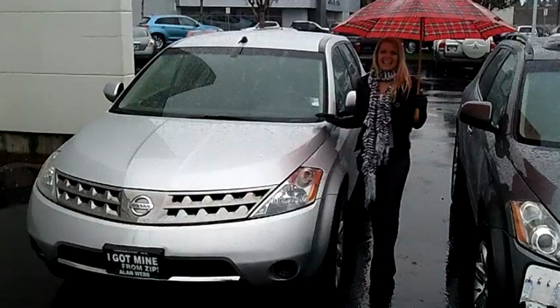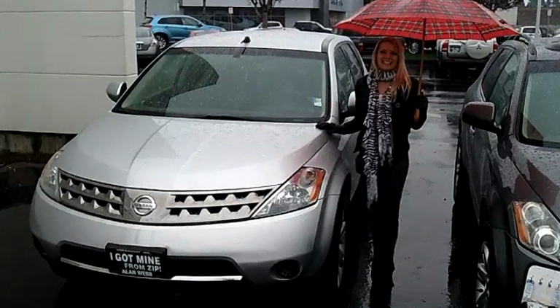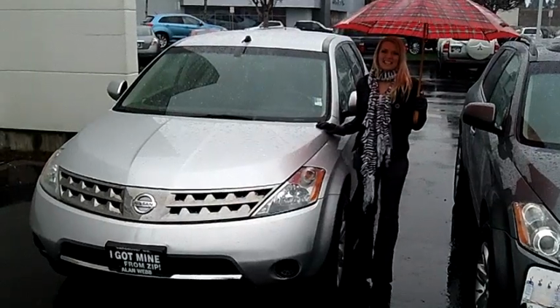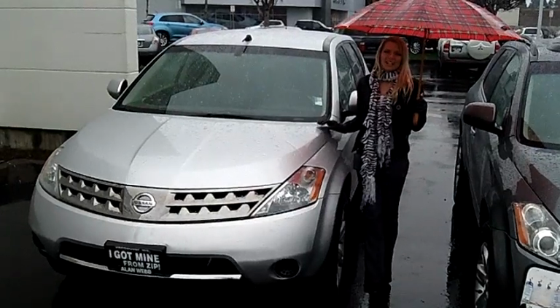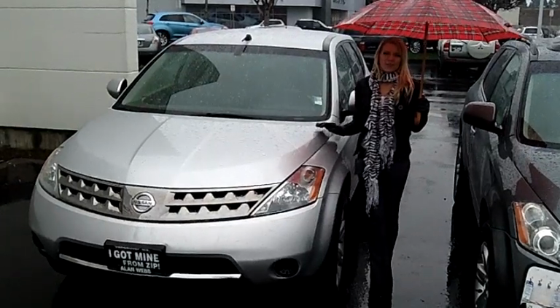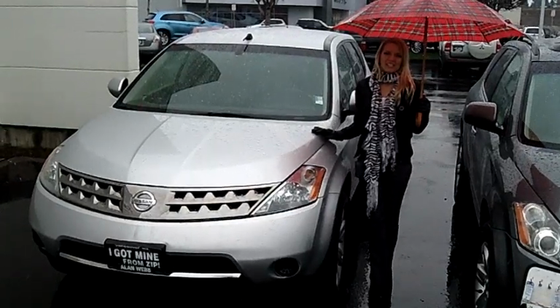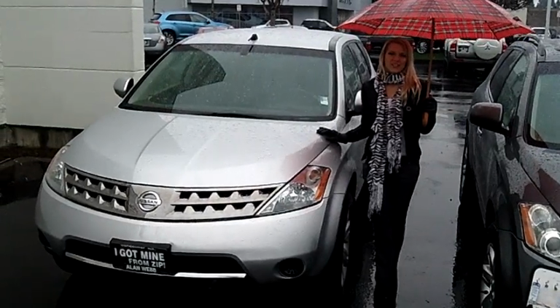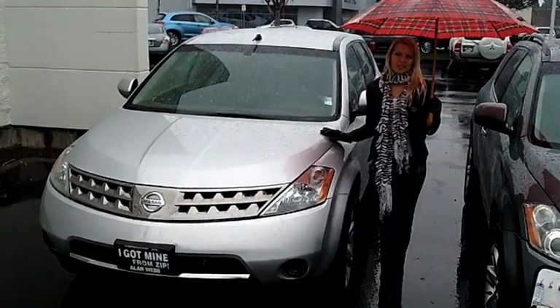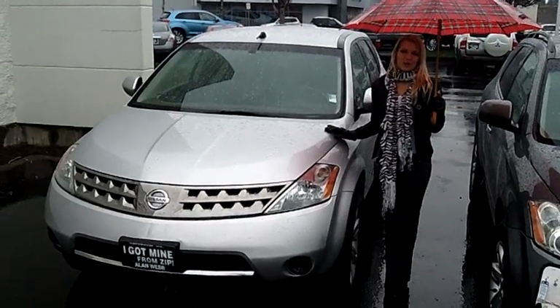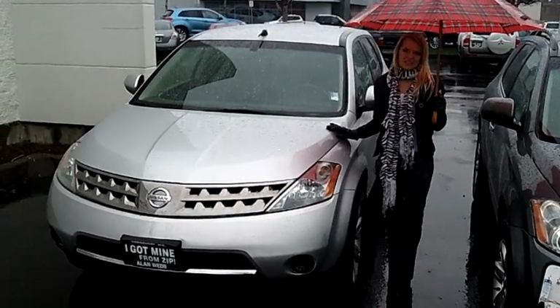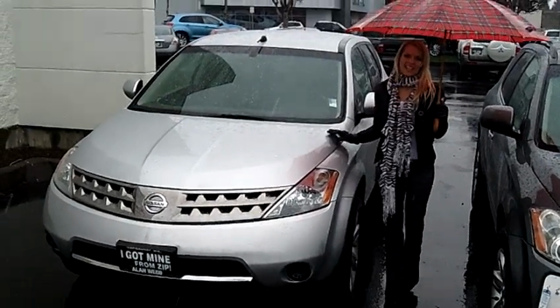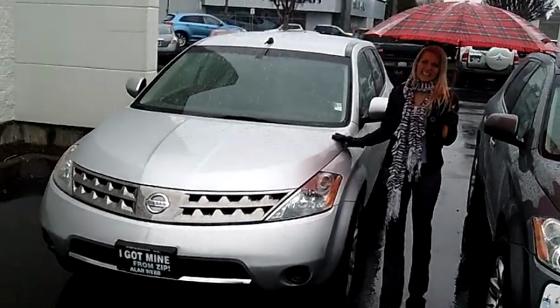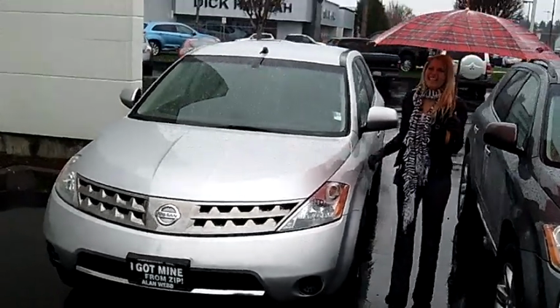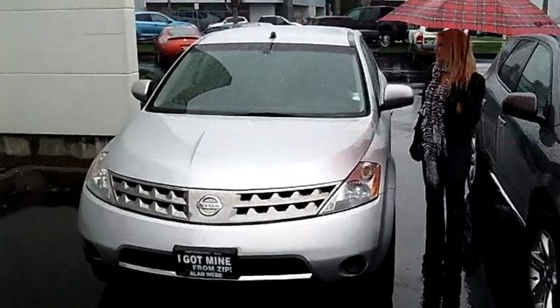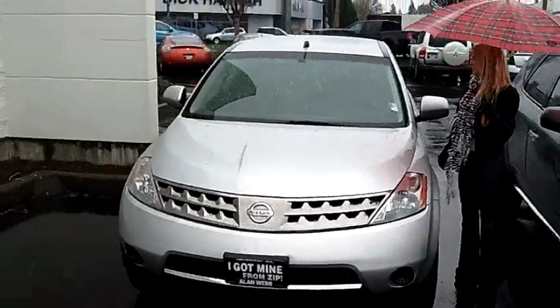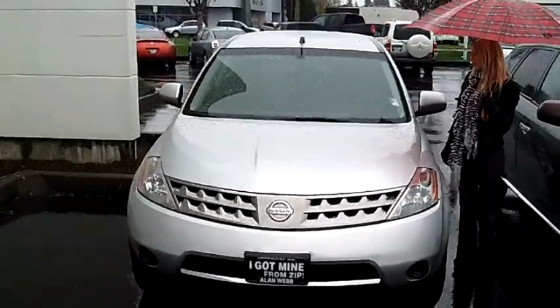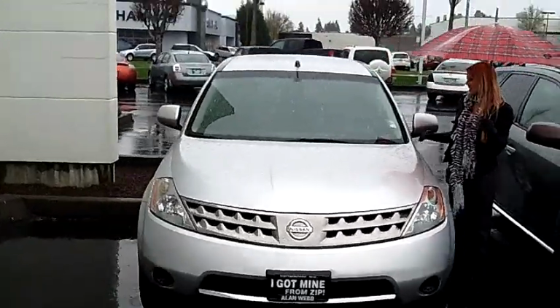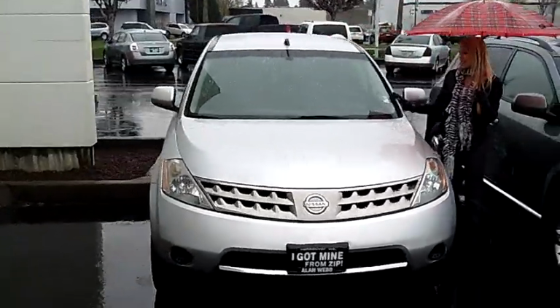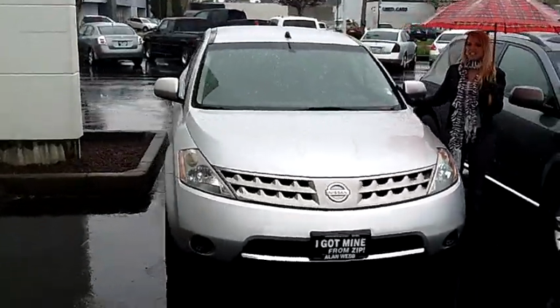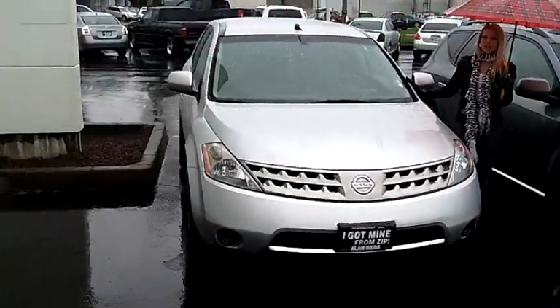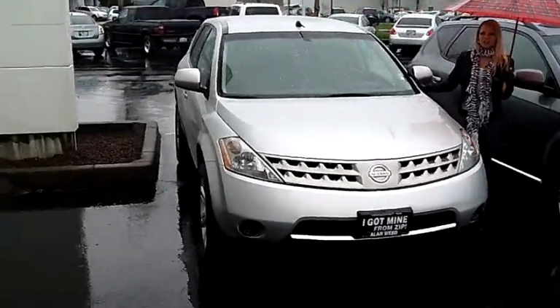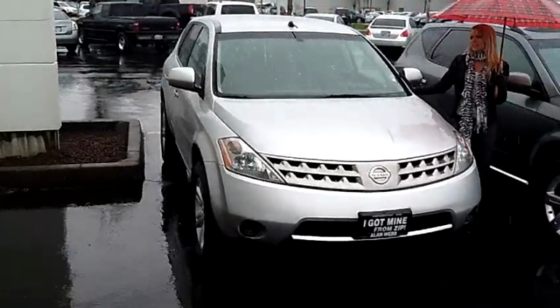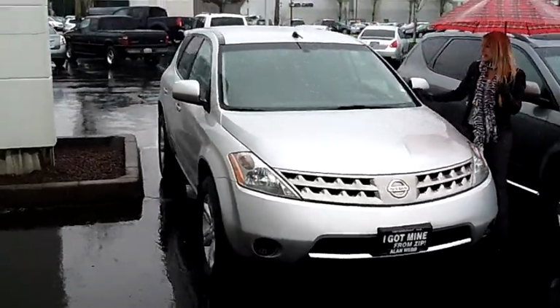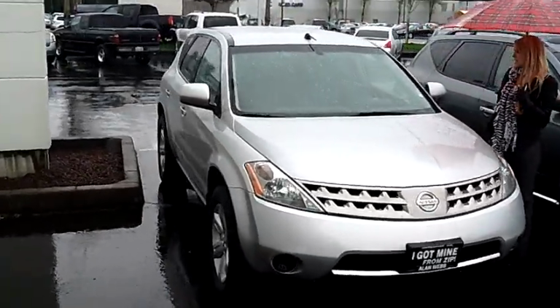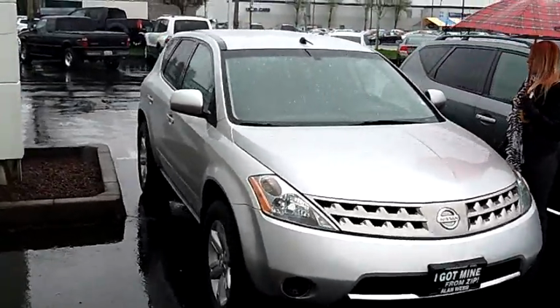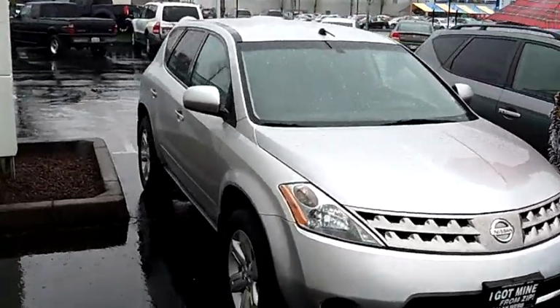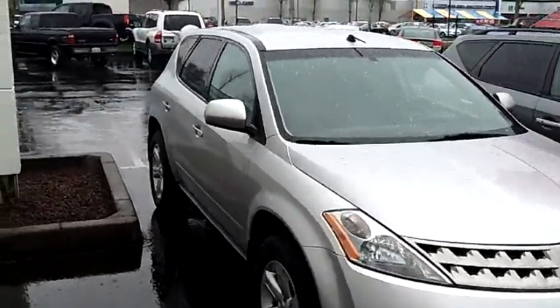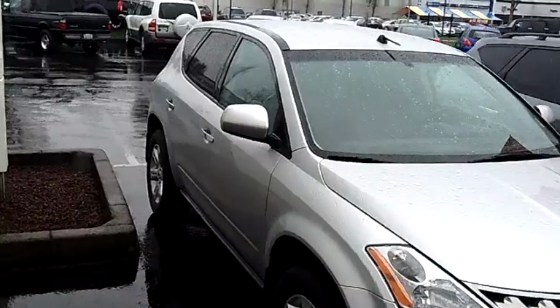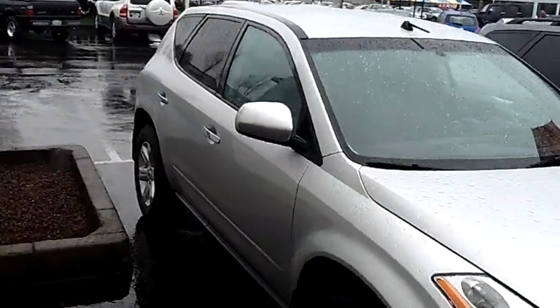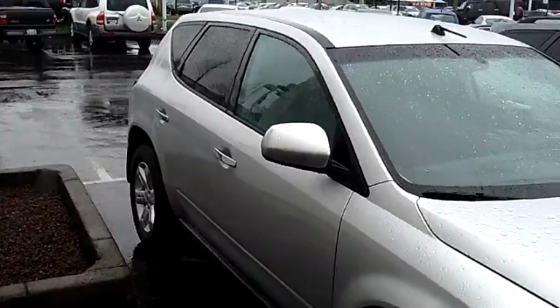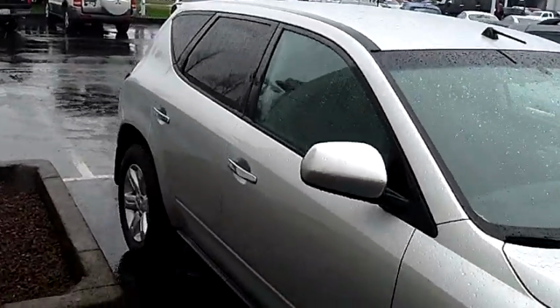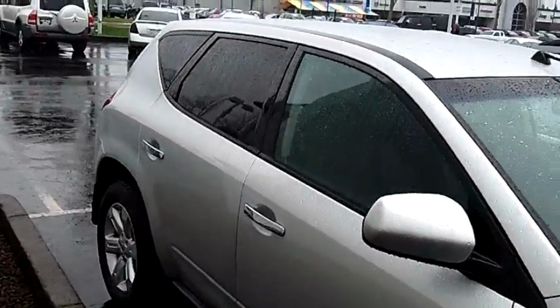Hi, this is Lacey. I'm here at Allen Webb Nissan in the Vancouver Auto Mall. Thanks for clicking on that link. This is your virtual tour of the 2007 Nissan Murano. The stock number for this vehicle is N2904.